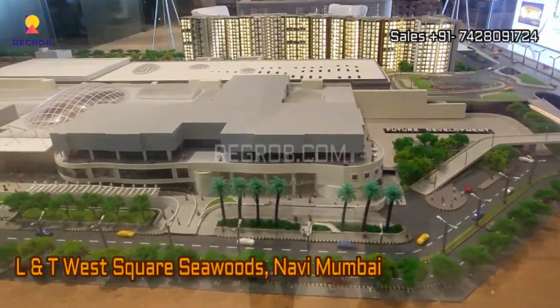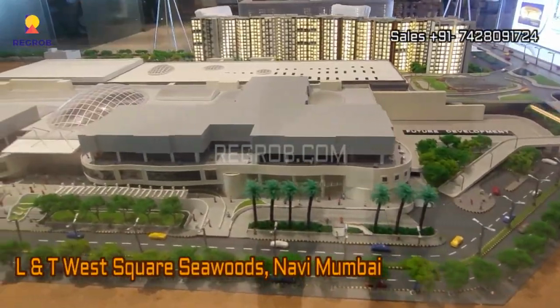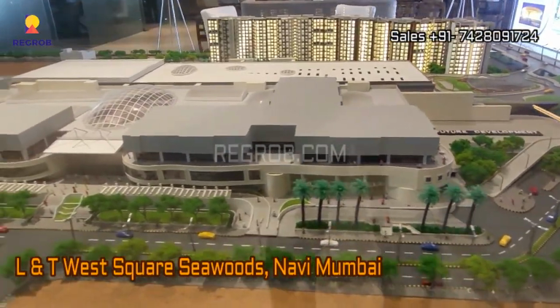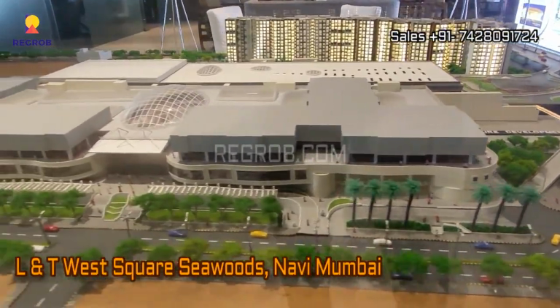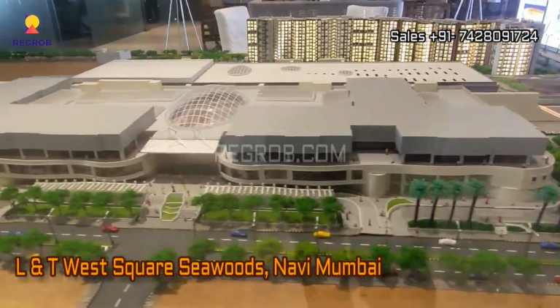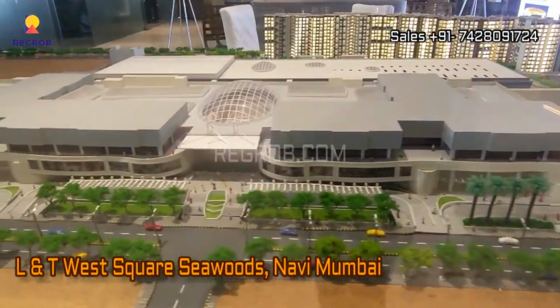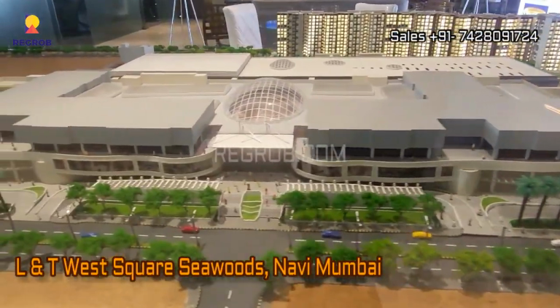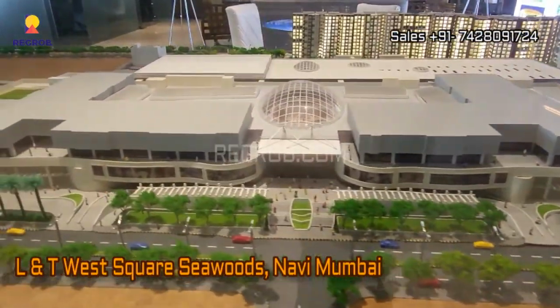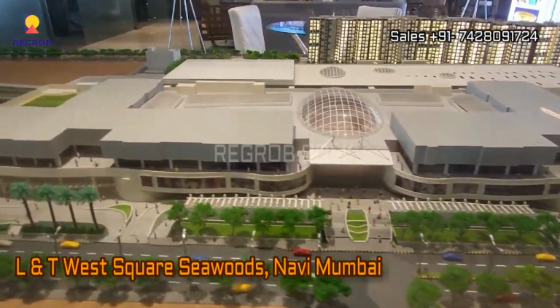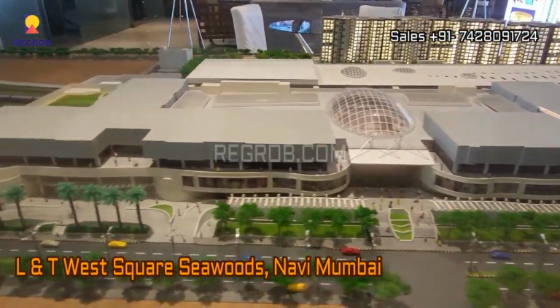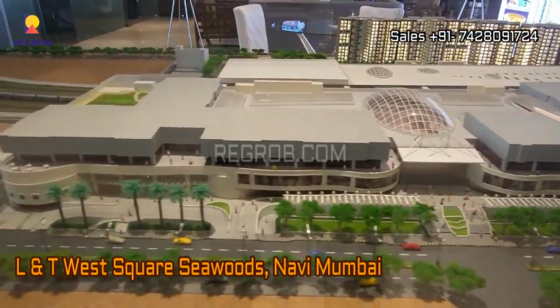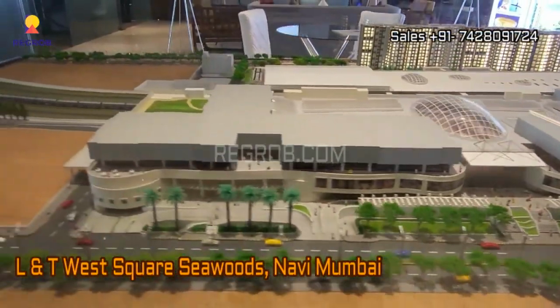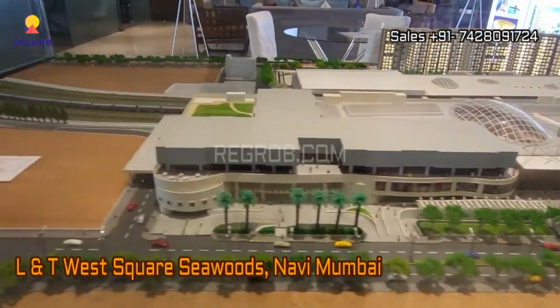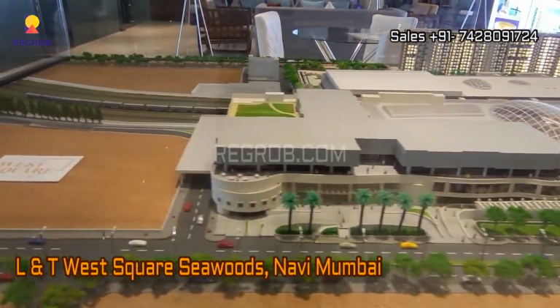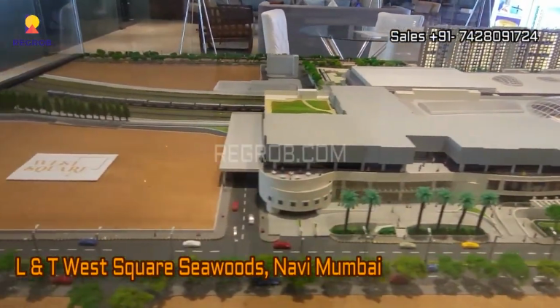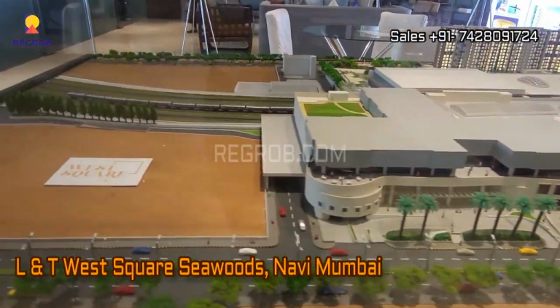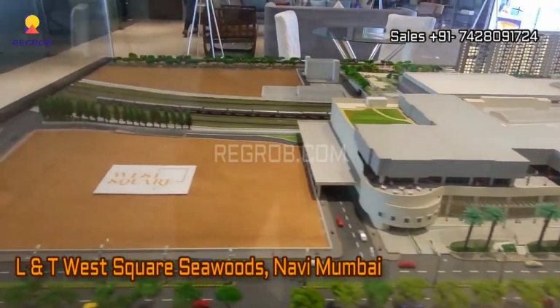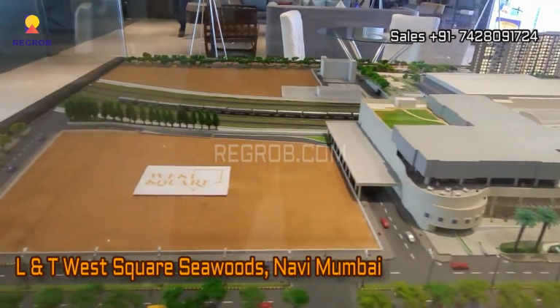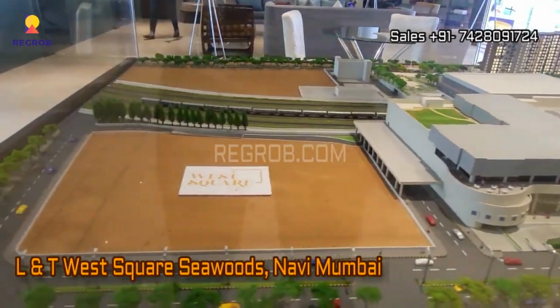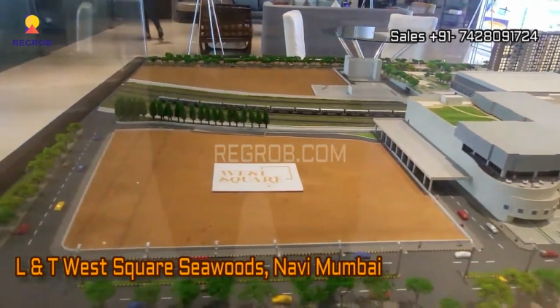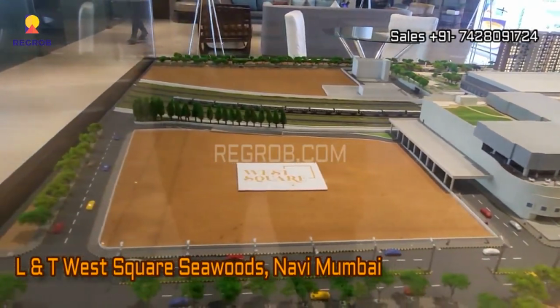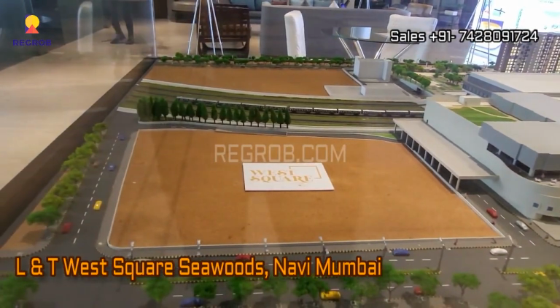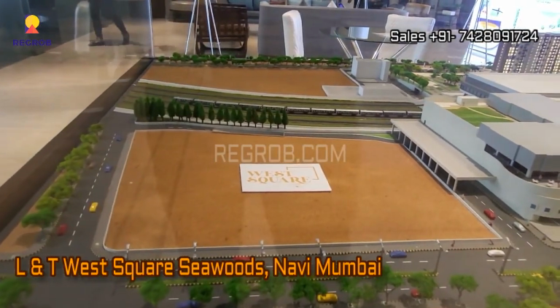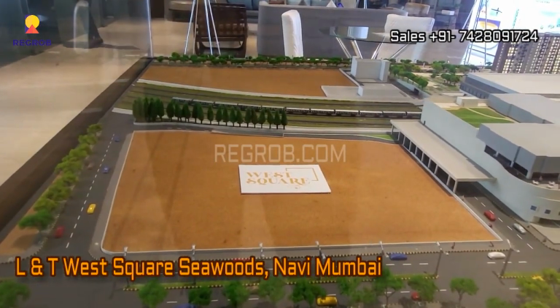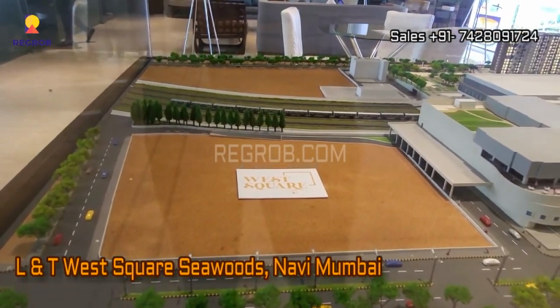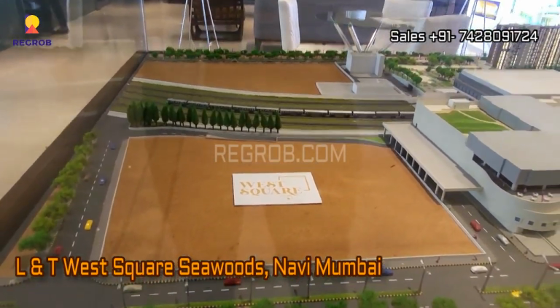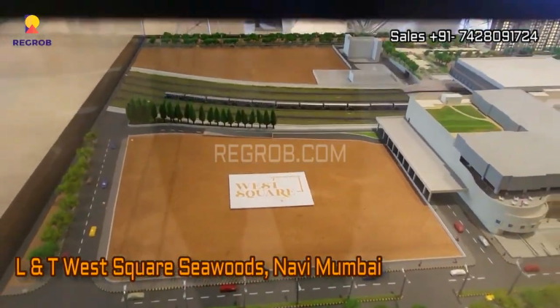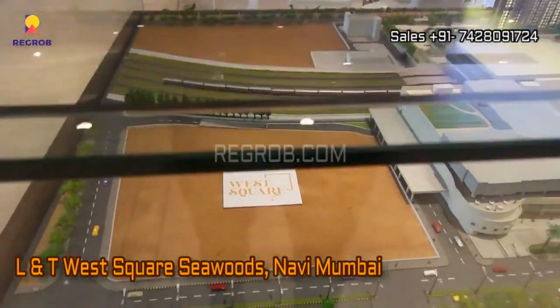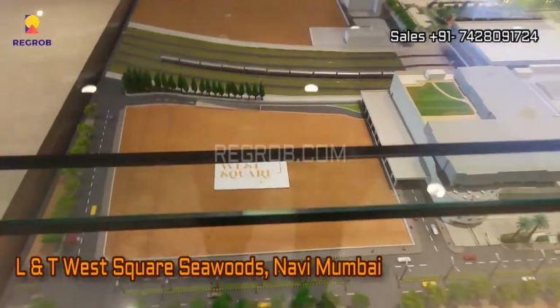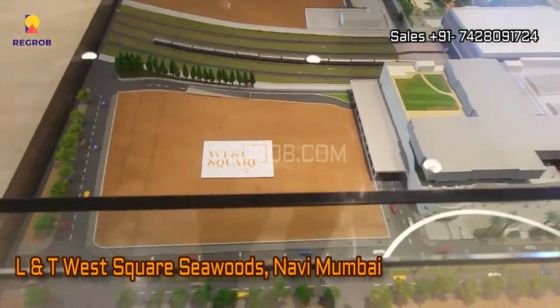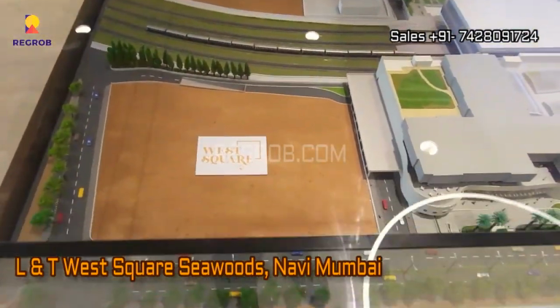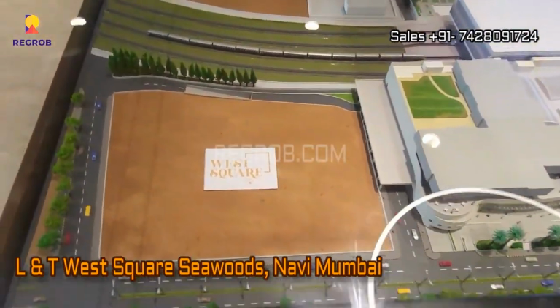Hey everyone, so in this video we are at L&T West Square residential project located in Seawoods, Navi Mumbai.